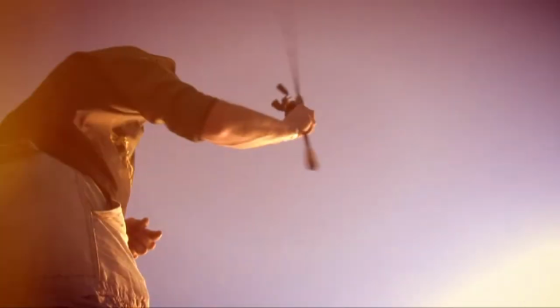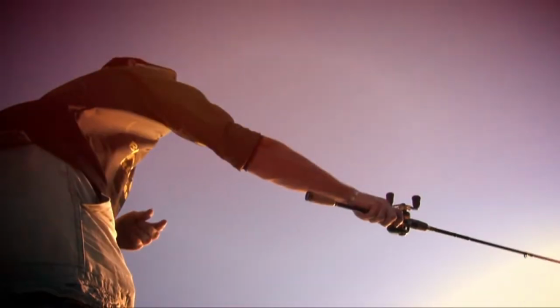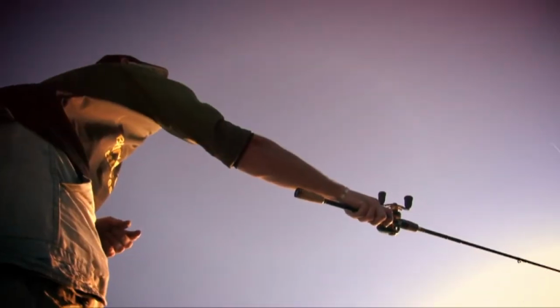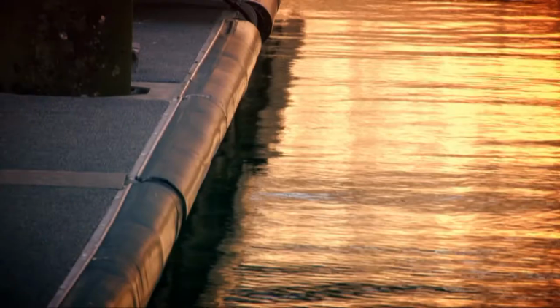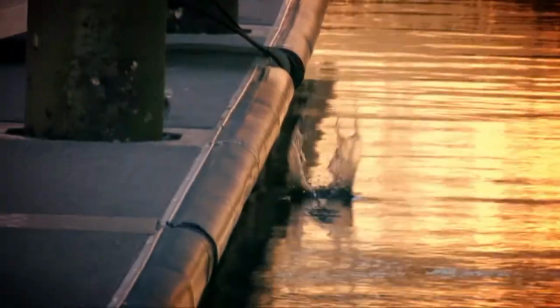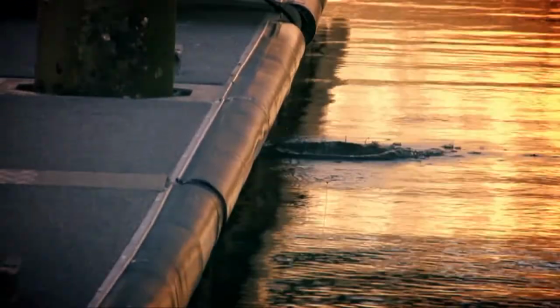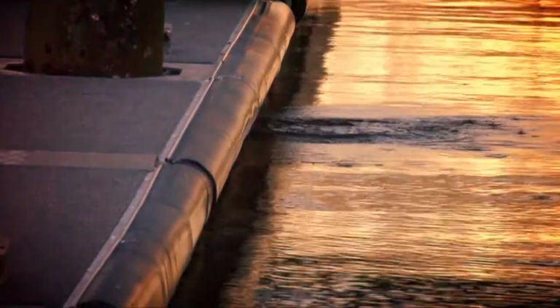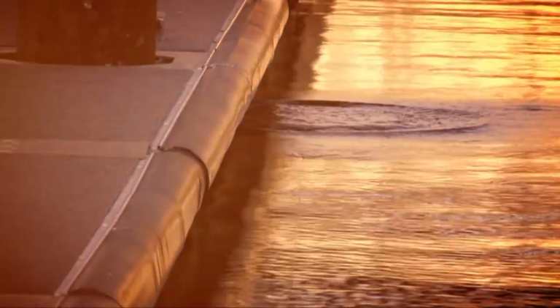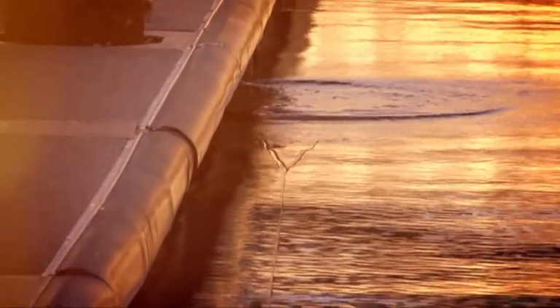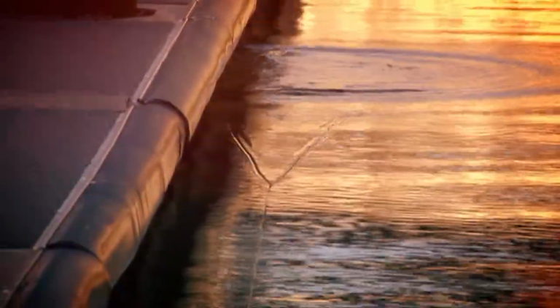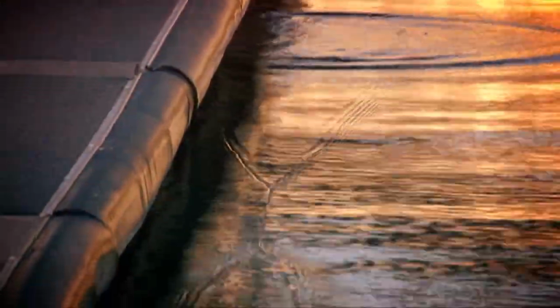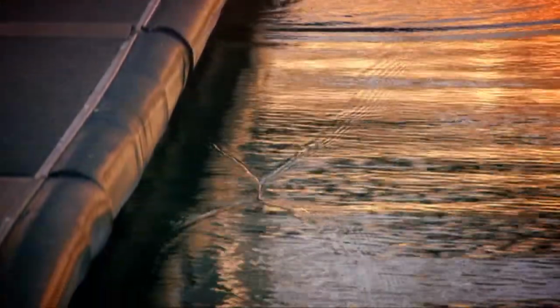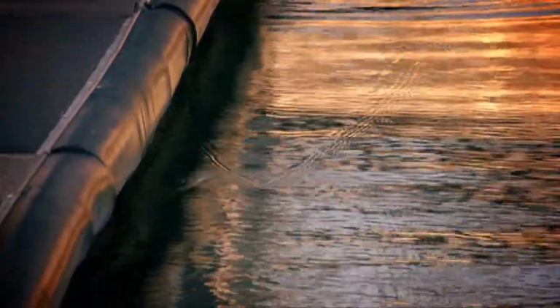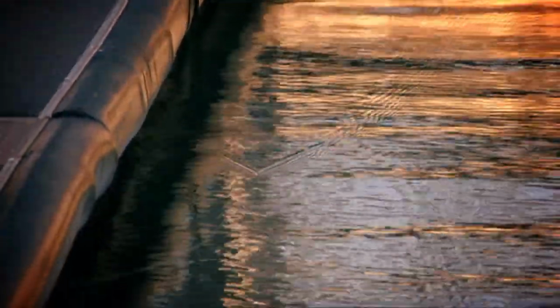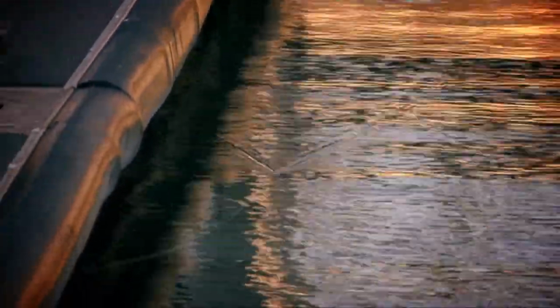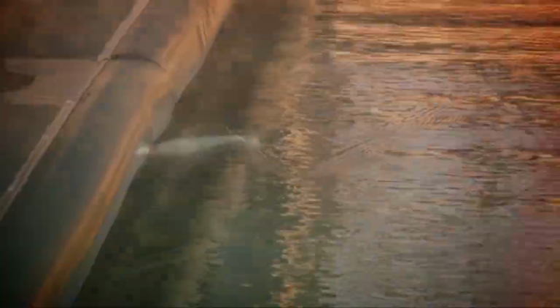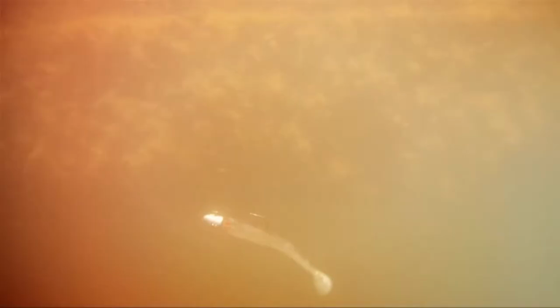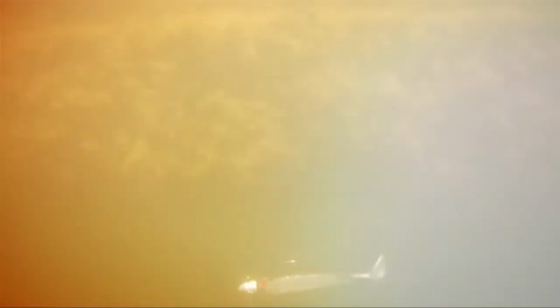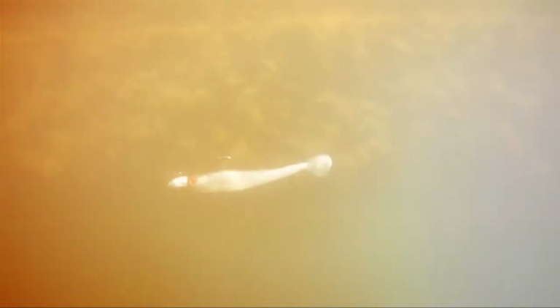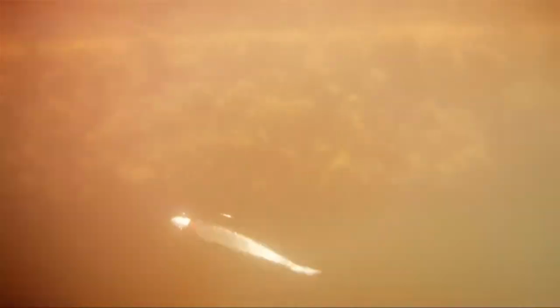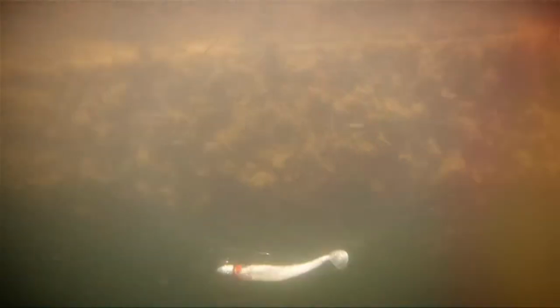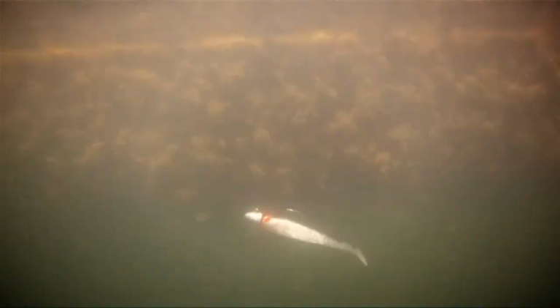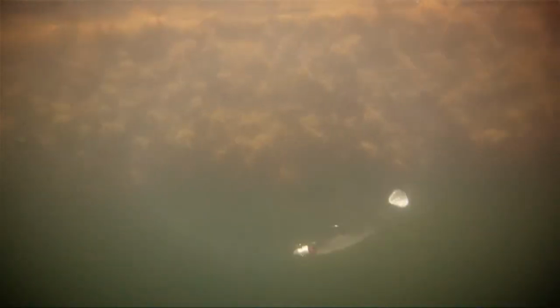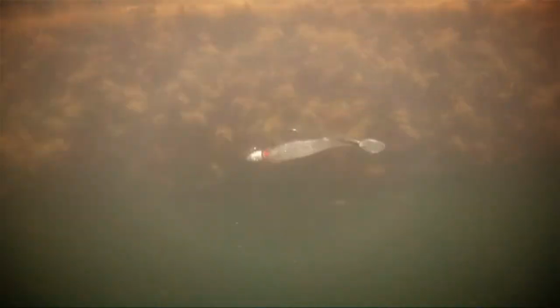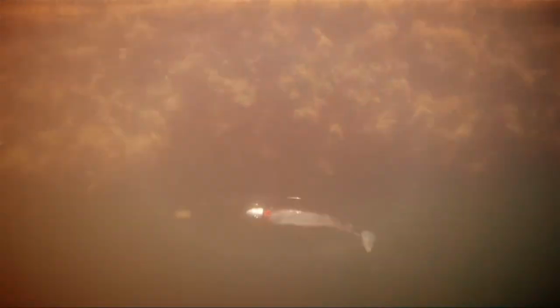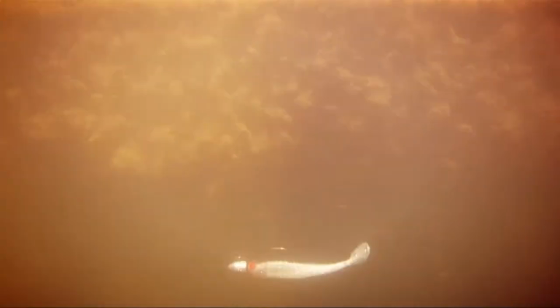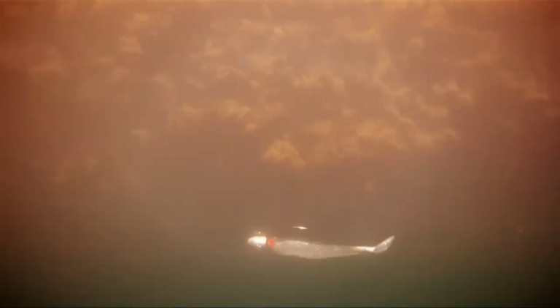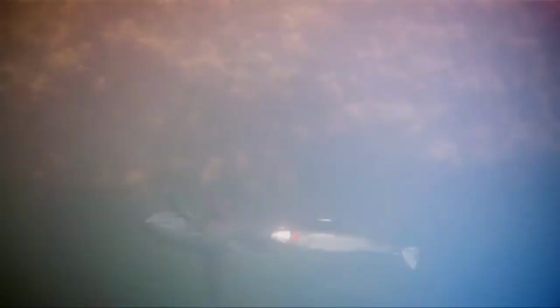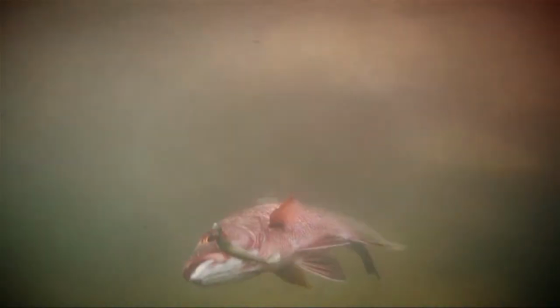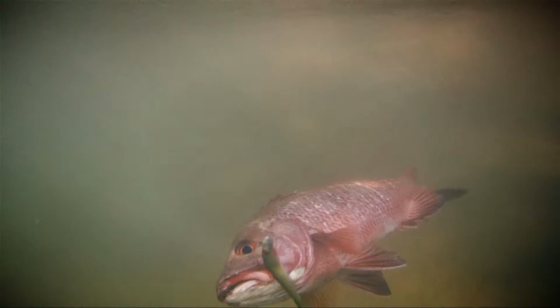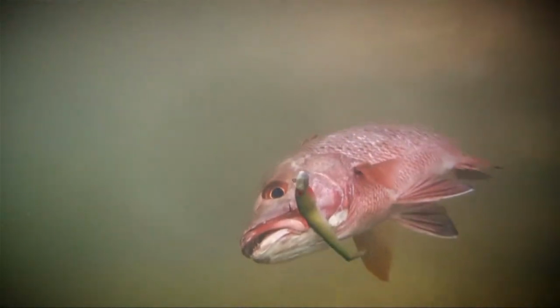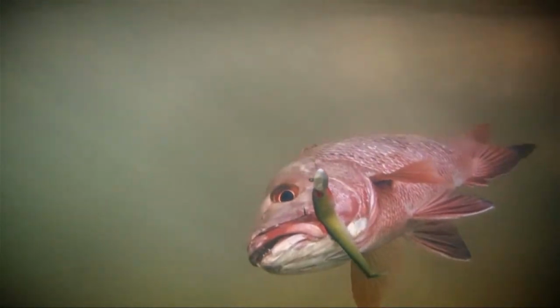Z-Man, the ultimate soft plastic. Ten times tougher than a standard soft plastic. The super soft construction means maximum action, even at the dead slow retrieve speeds often preferred by species such as Barramundi, Mangrove Jack and Murray Cod.